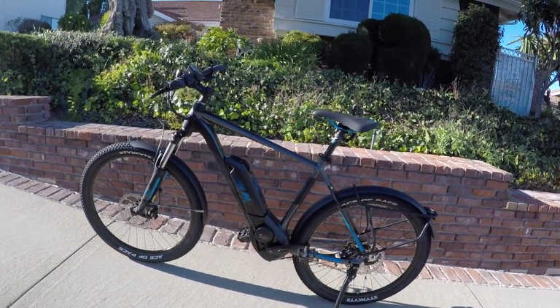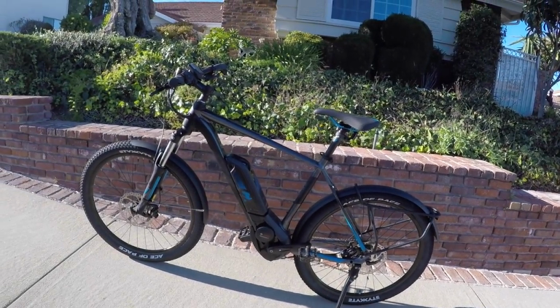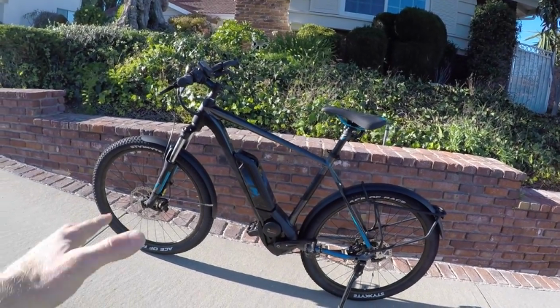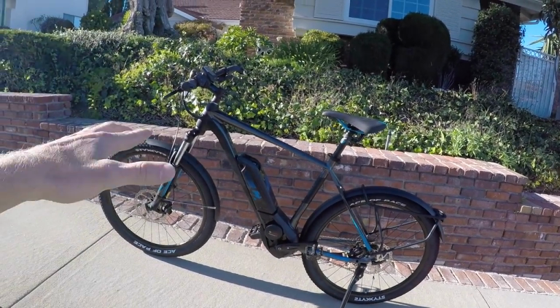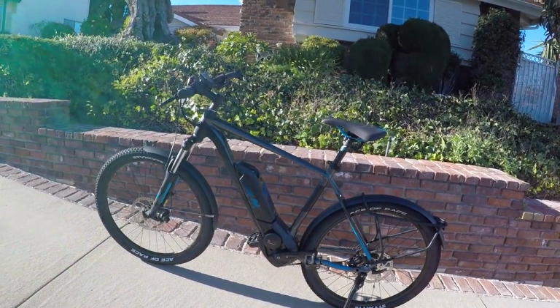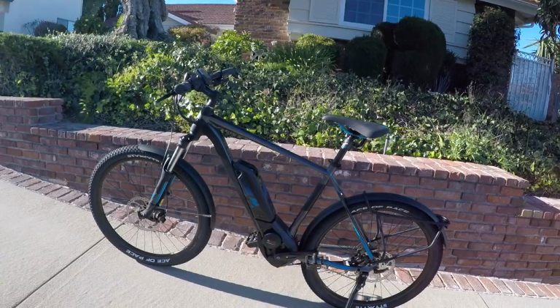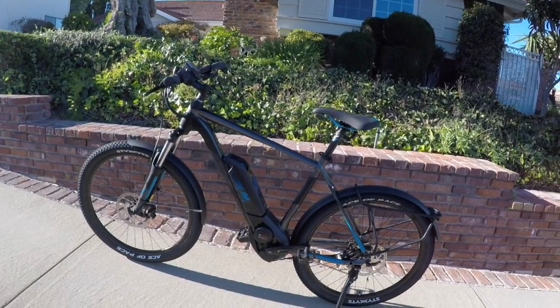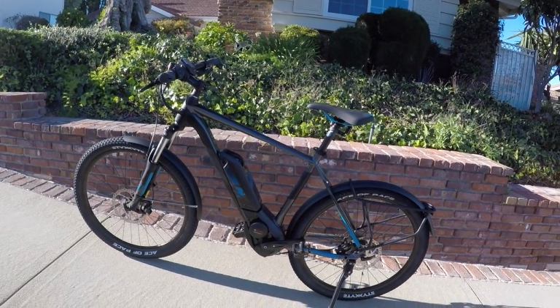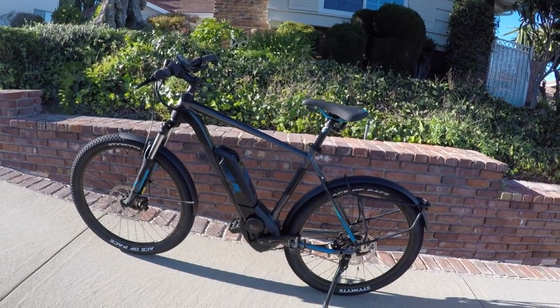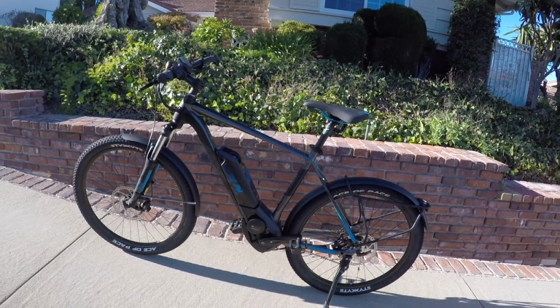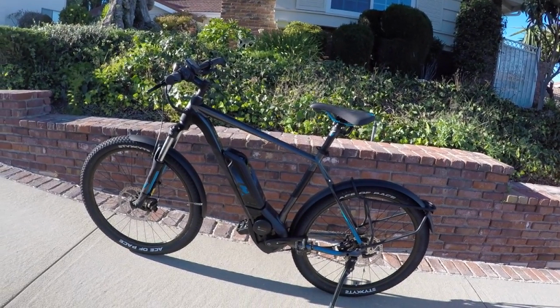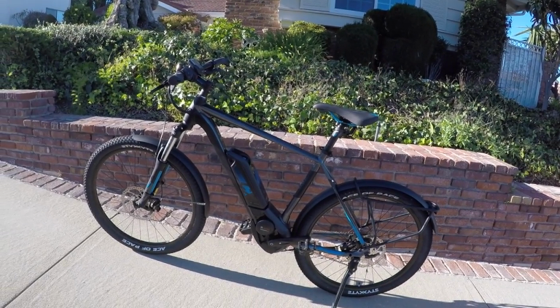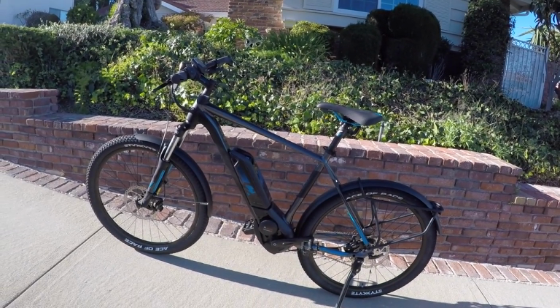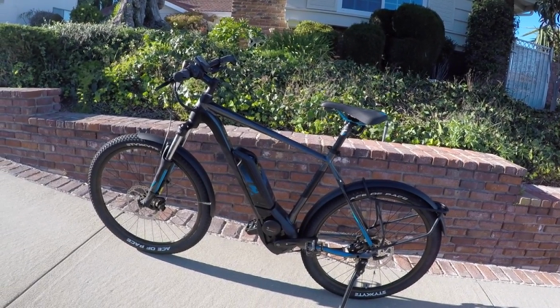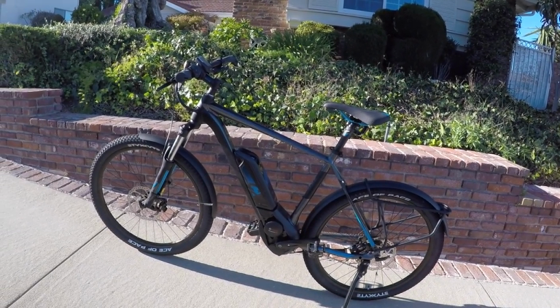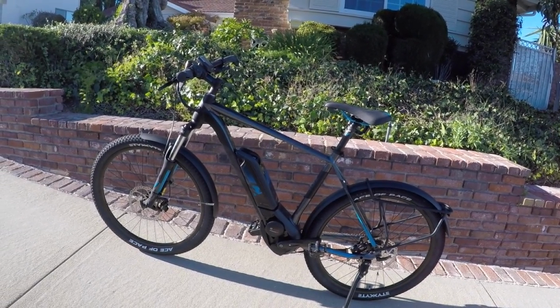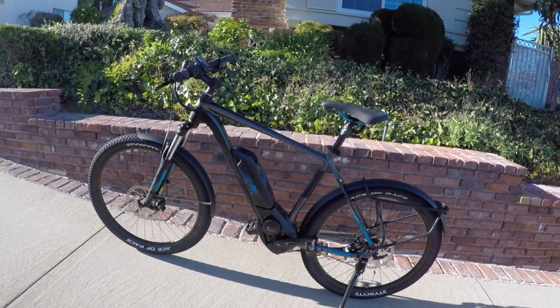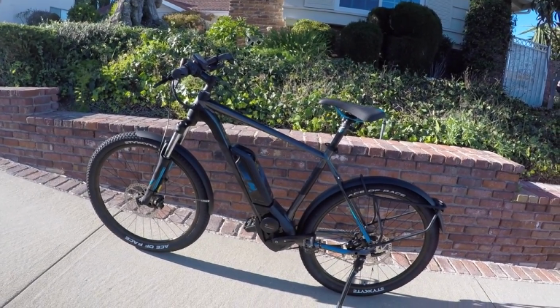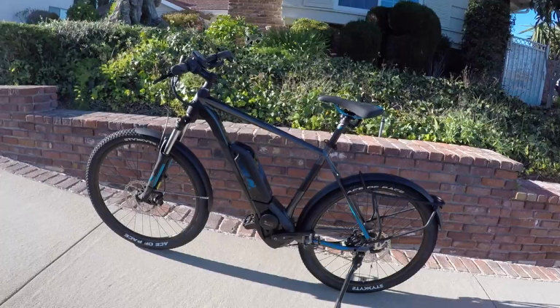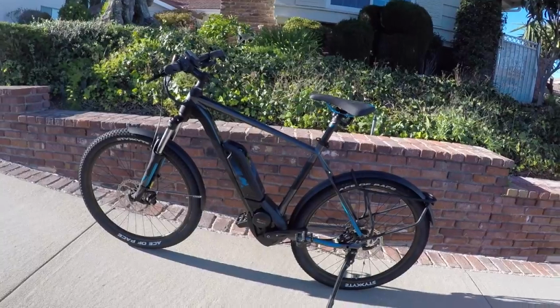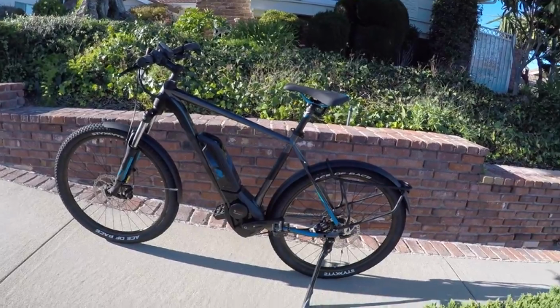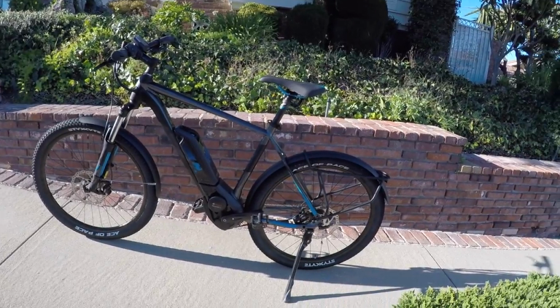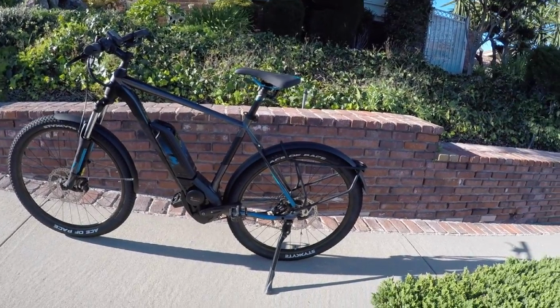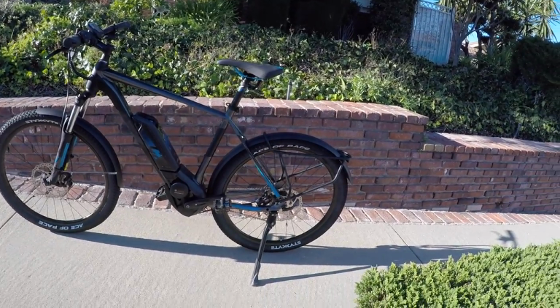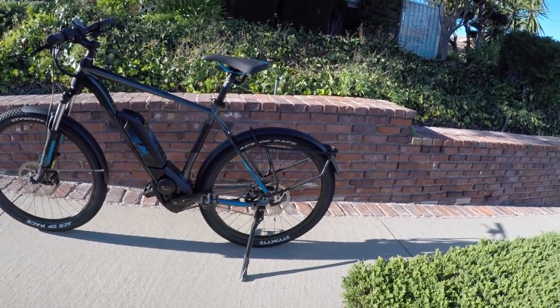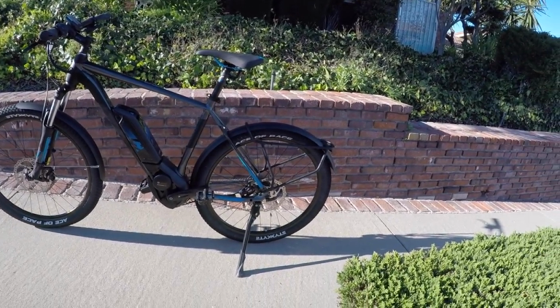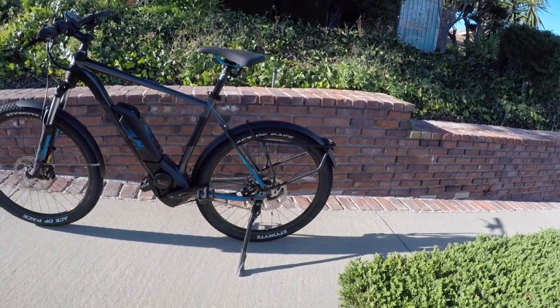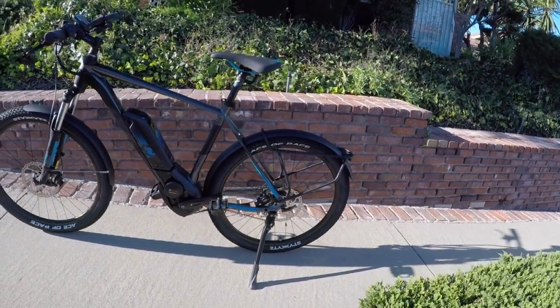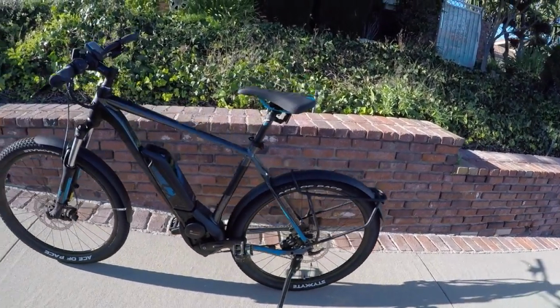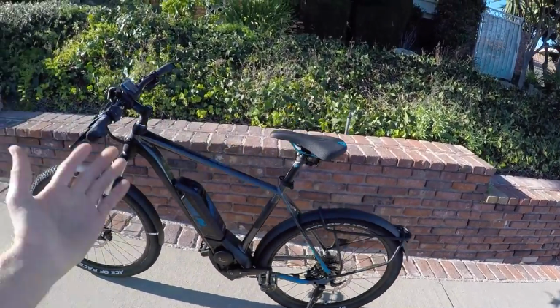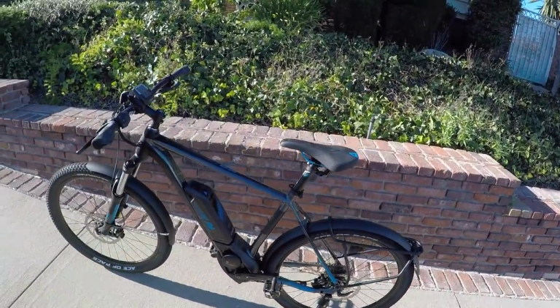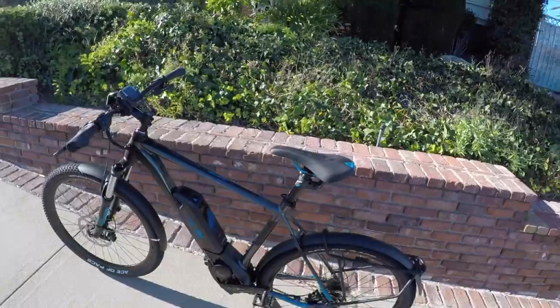And in that $4,000 range, I think this is kind of the best looking bike that I've seen that's a speed pedelec. It's one of the leaders, at least in my mind at this point — they're always changing and new stuff's coming.